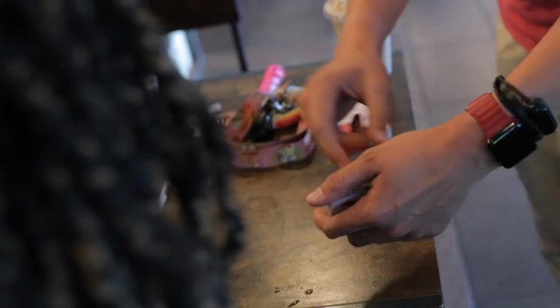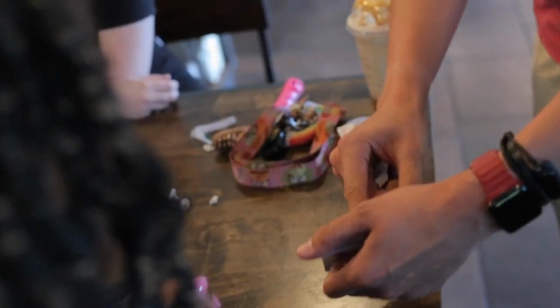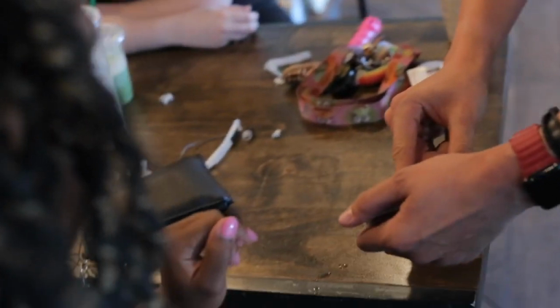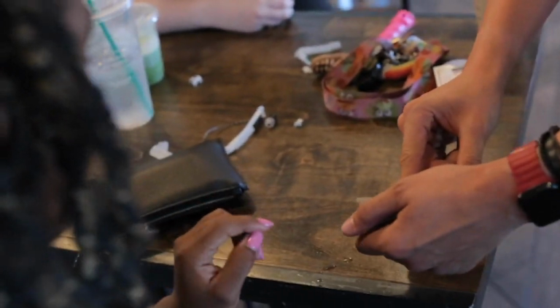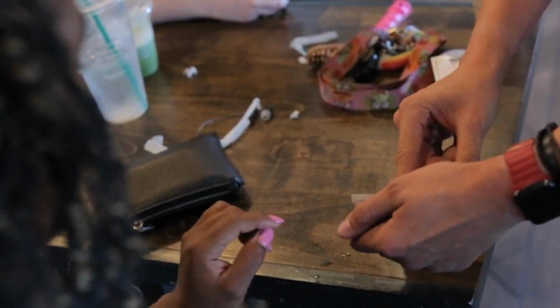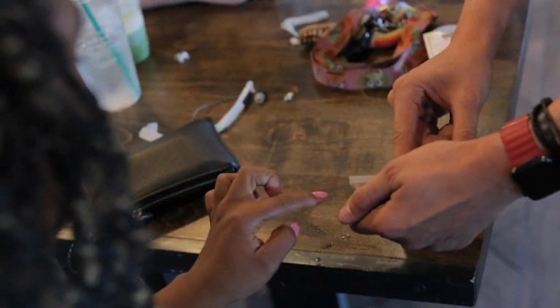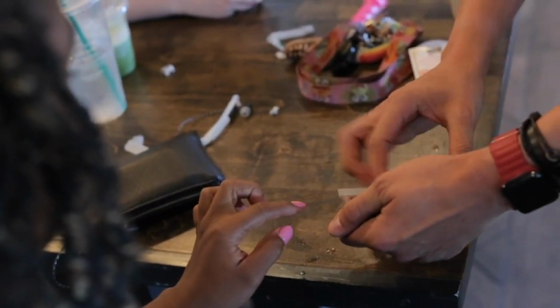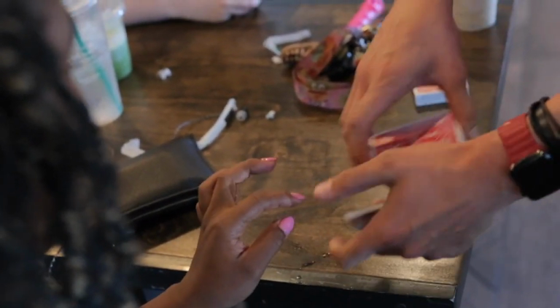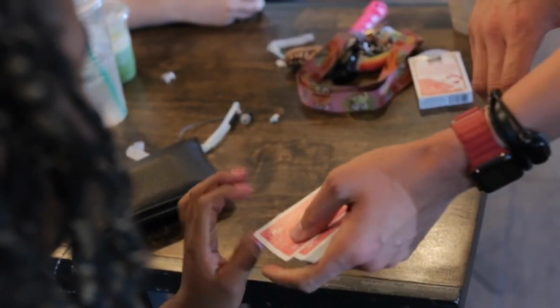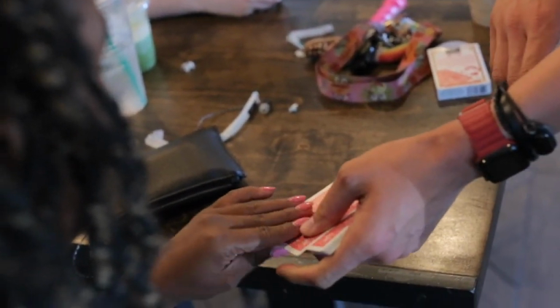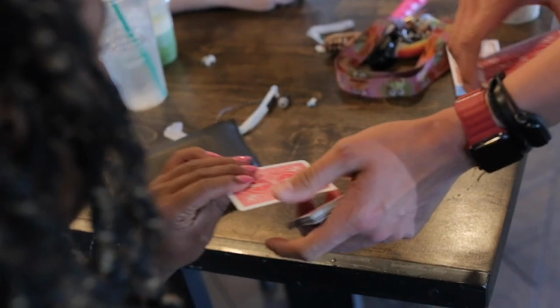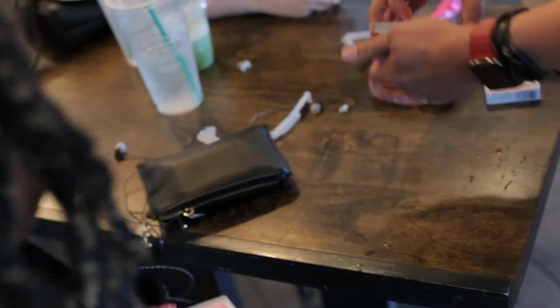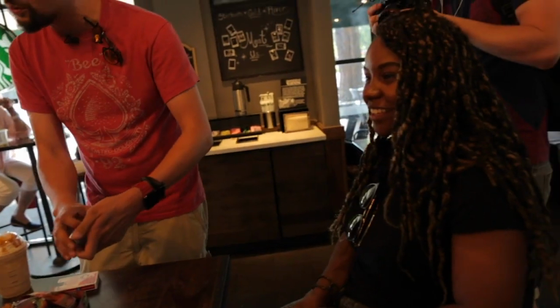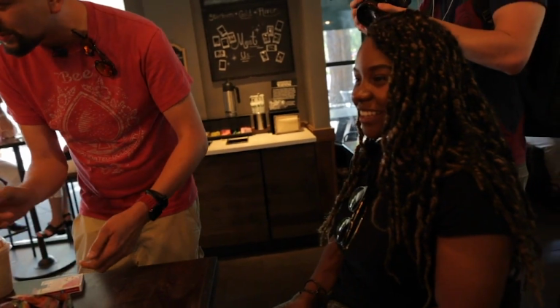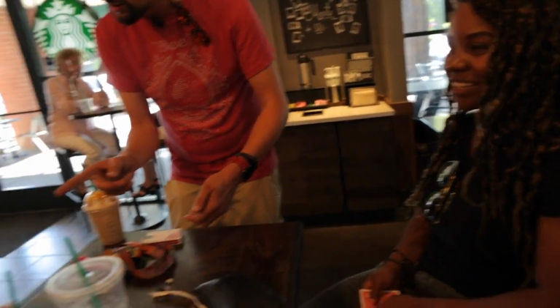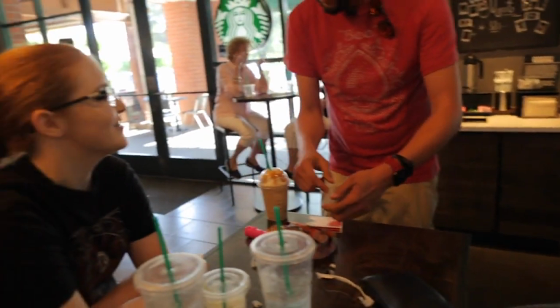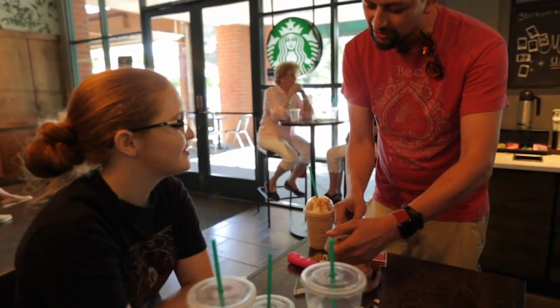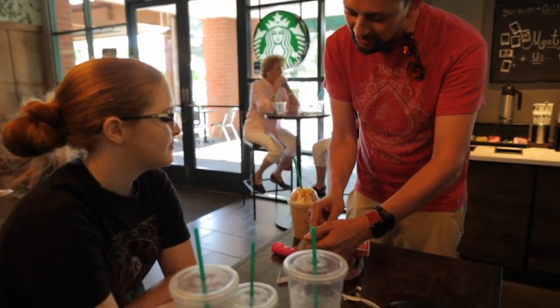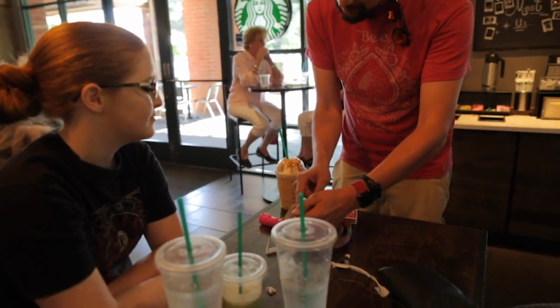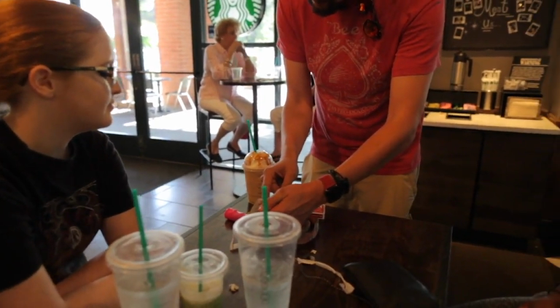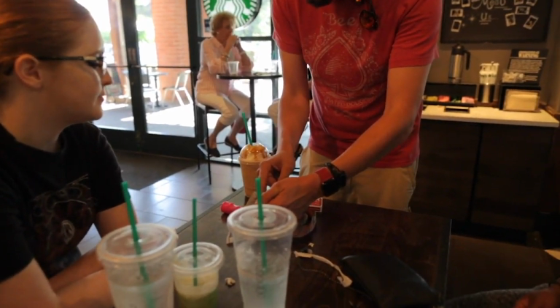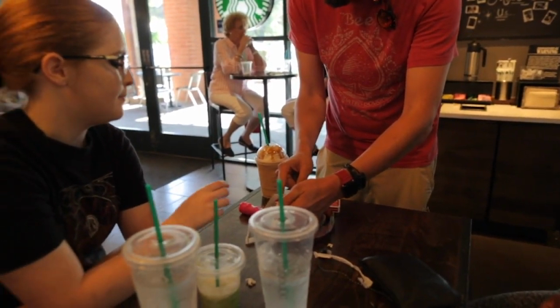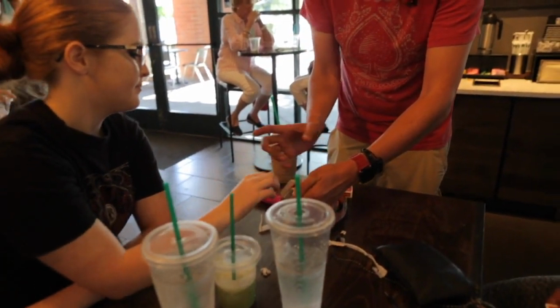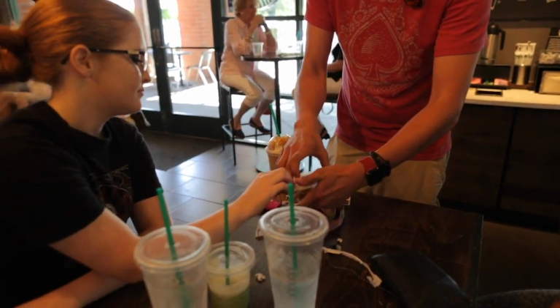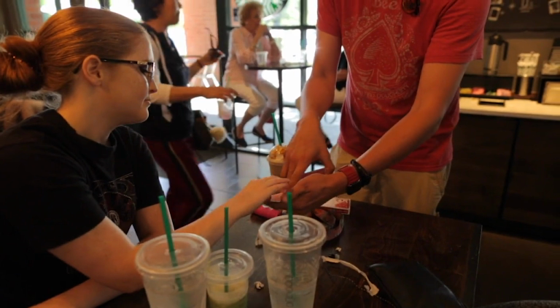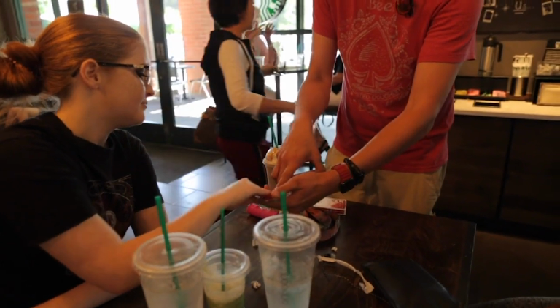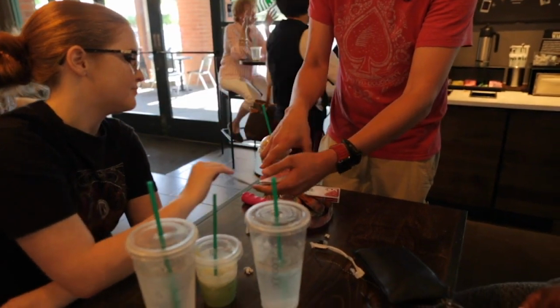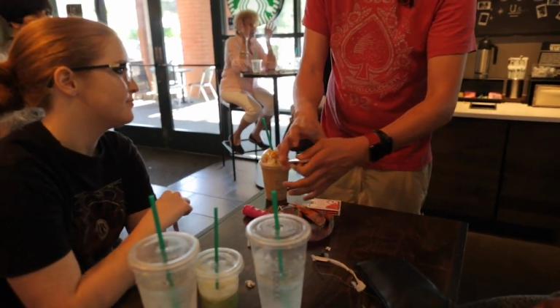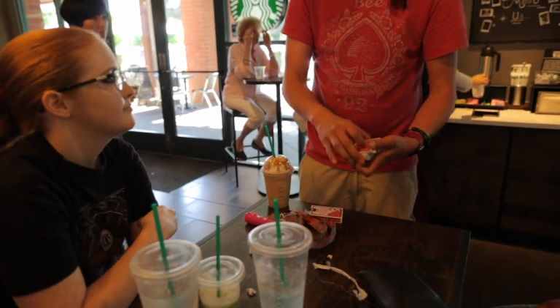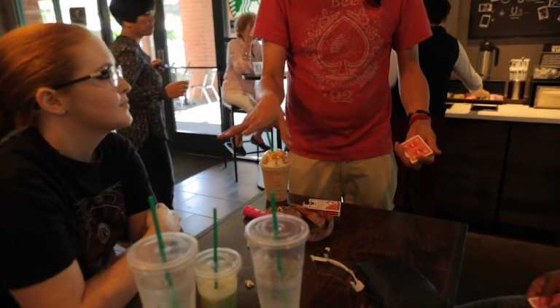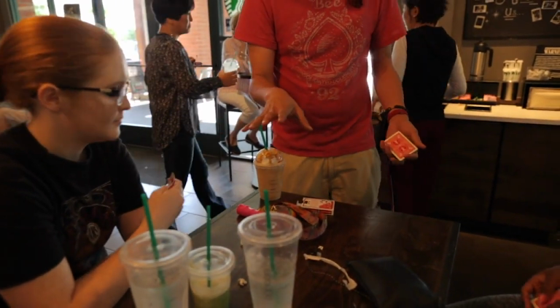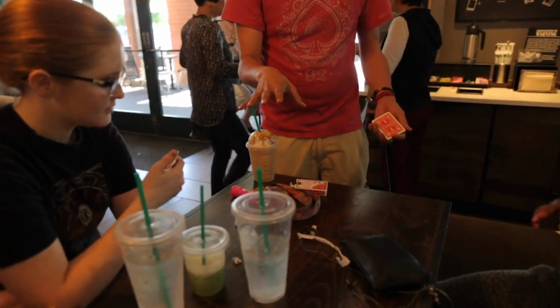Just say stop. Don't let me see just yet. And you were Sarah? Sarah, just call that stop. First of all, are you happy with your cards?